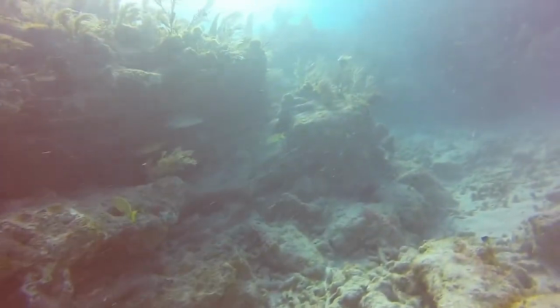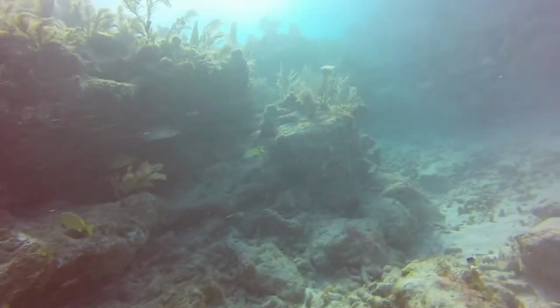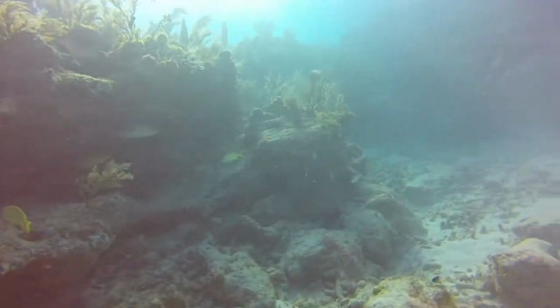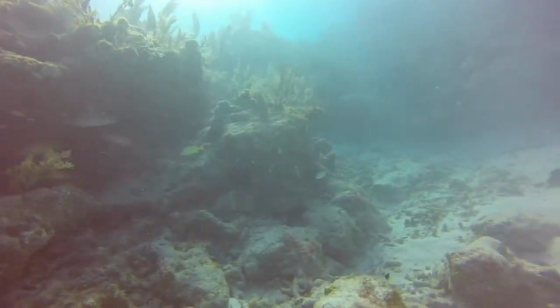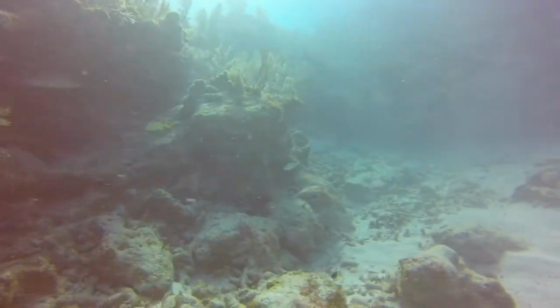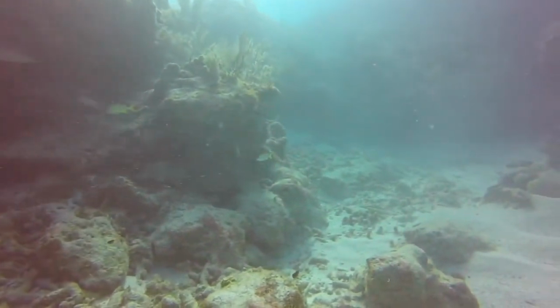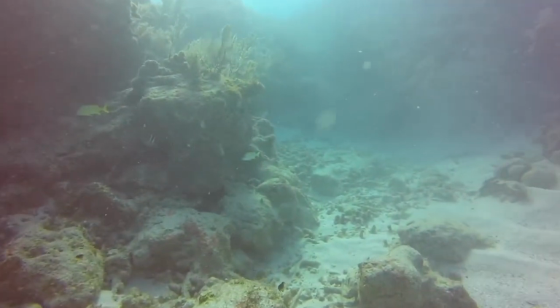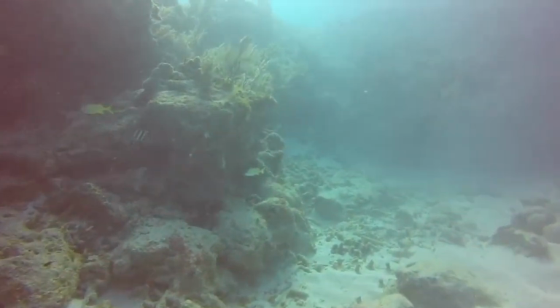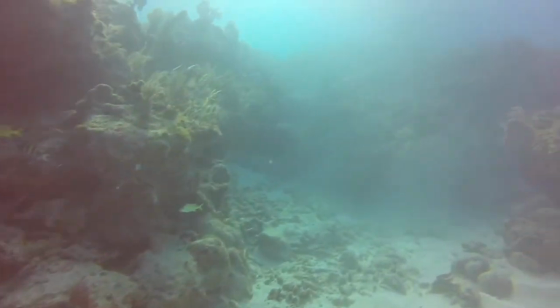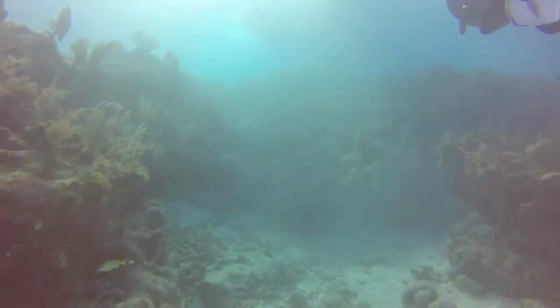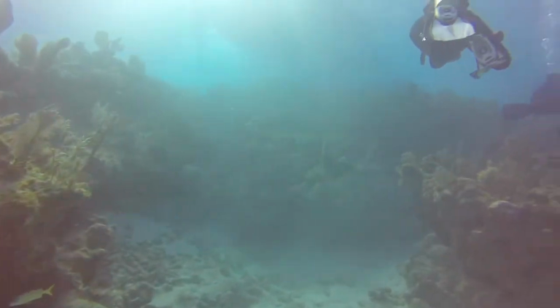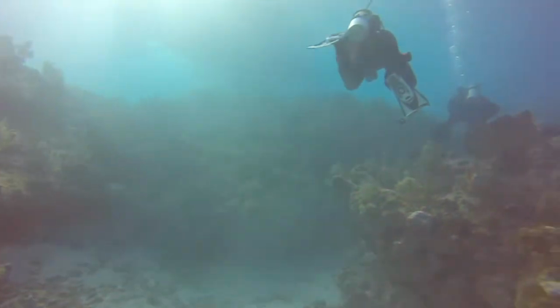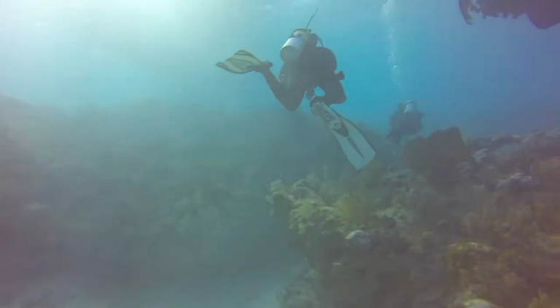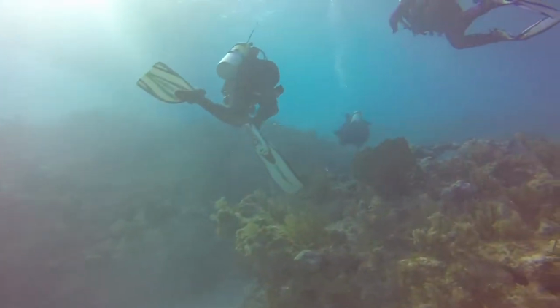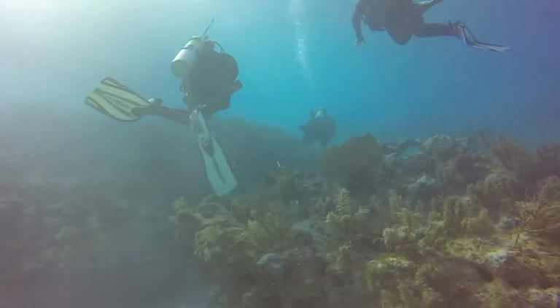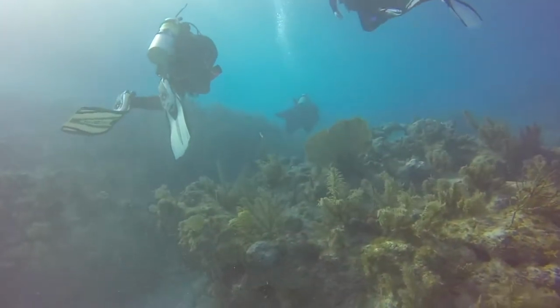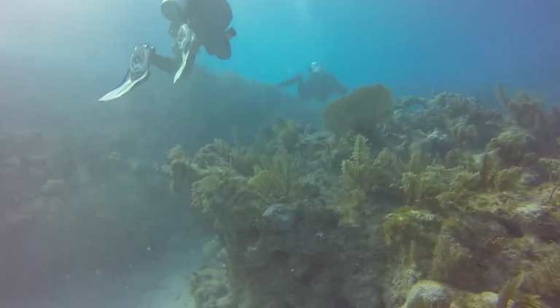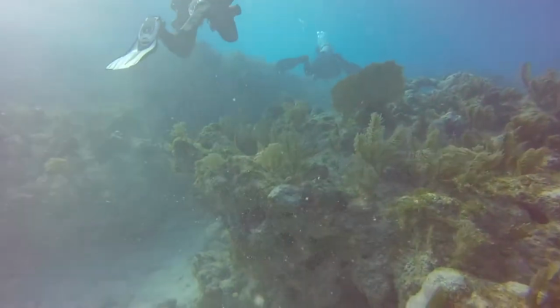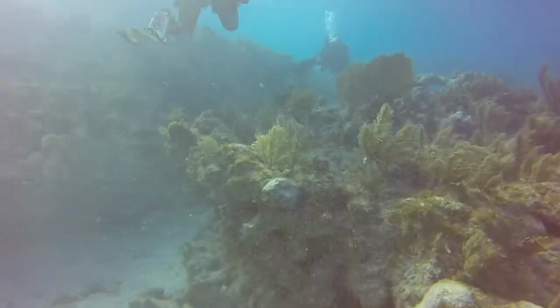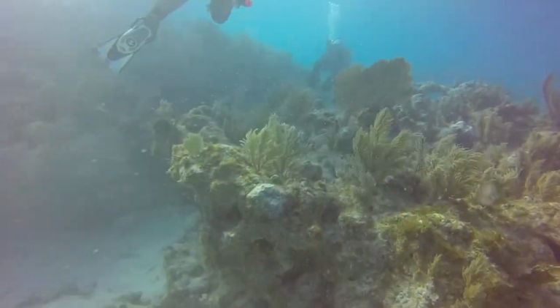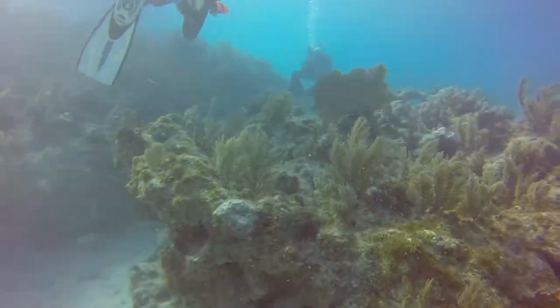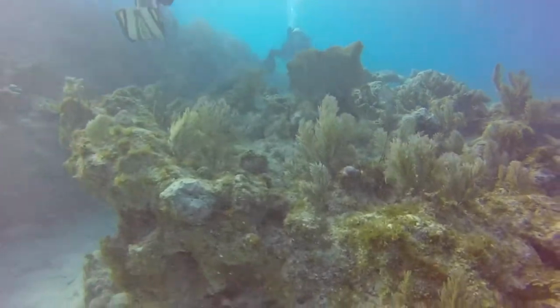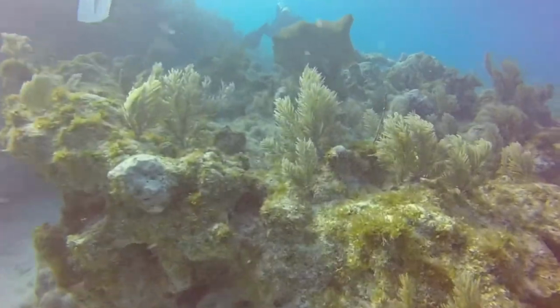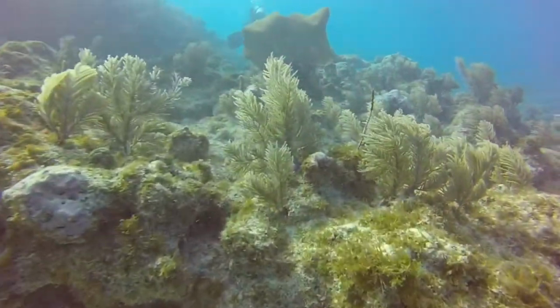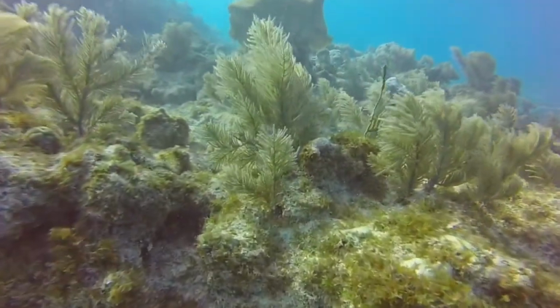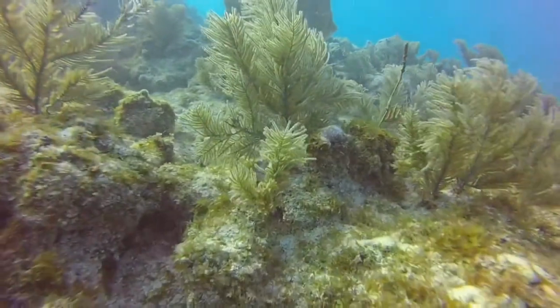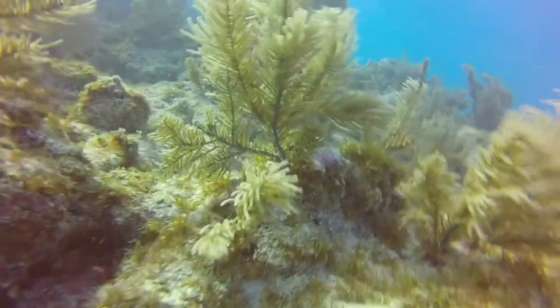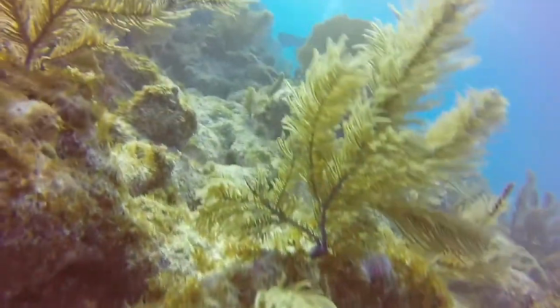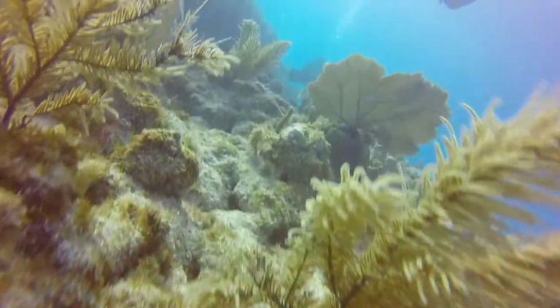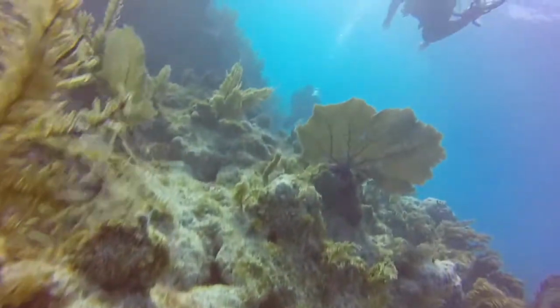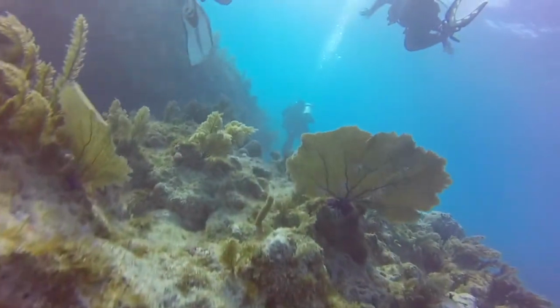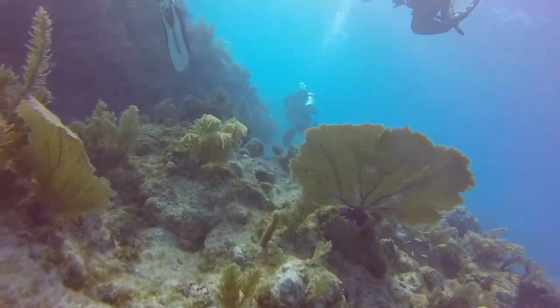Bringing millions of visitors per year, the Florida Keys remains a top competitor in United States tourism. In 2014, National Geographic named Key Largo's coral as the trees of the forest.